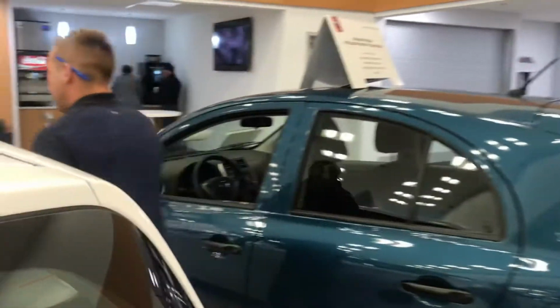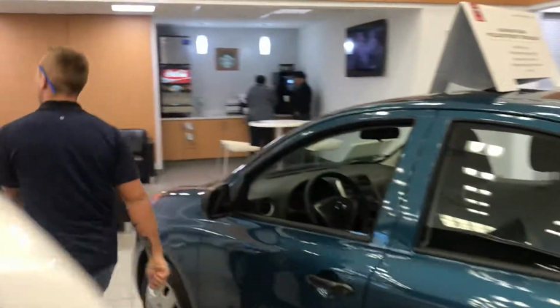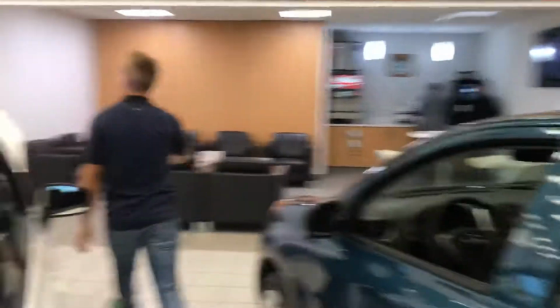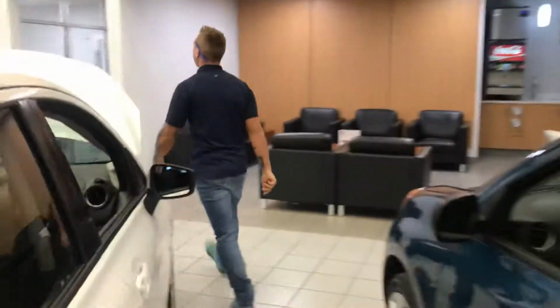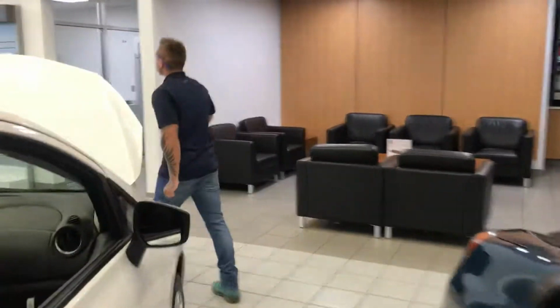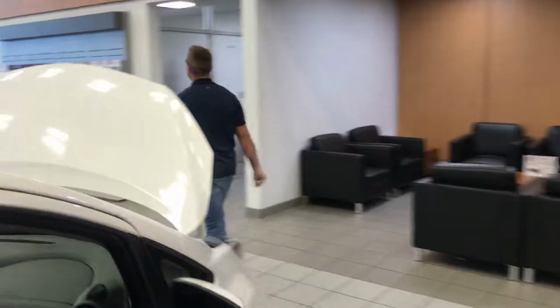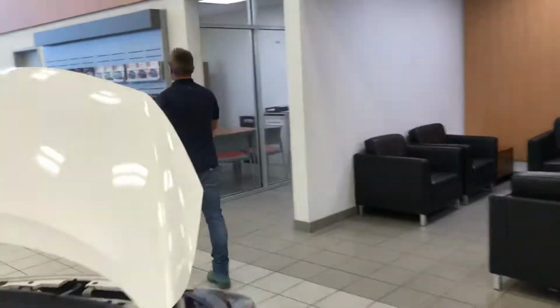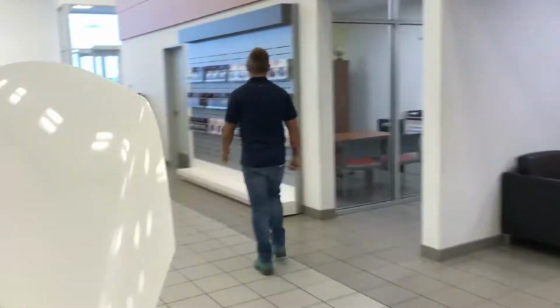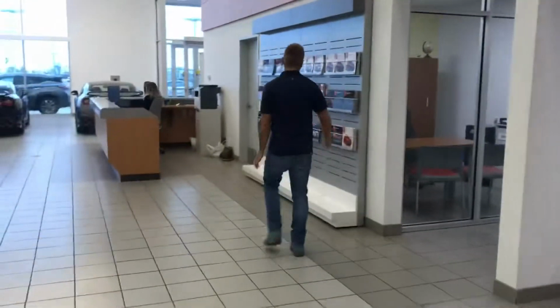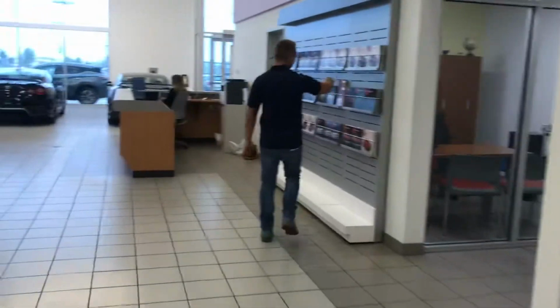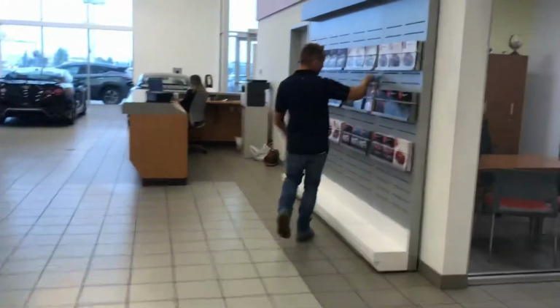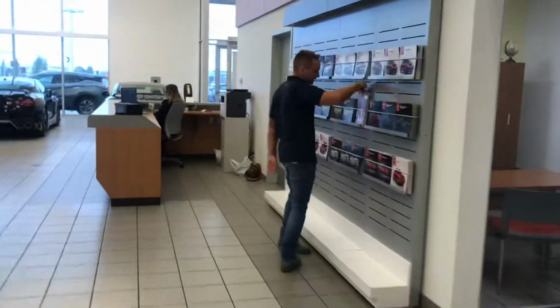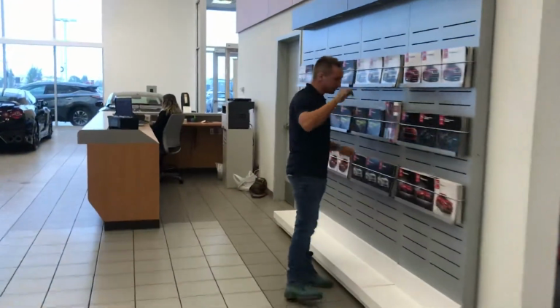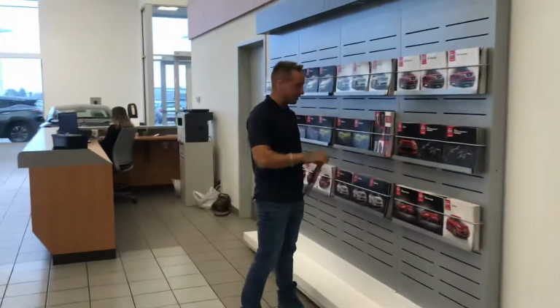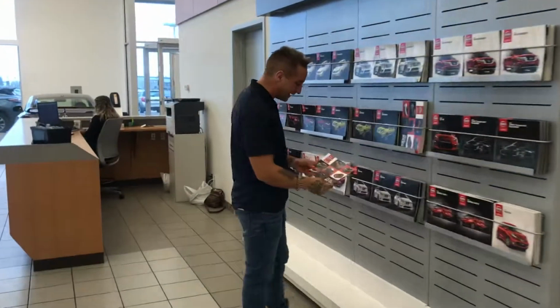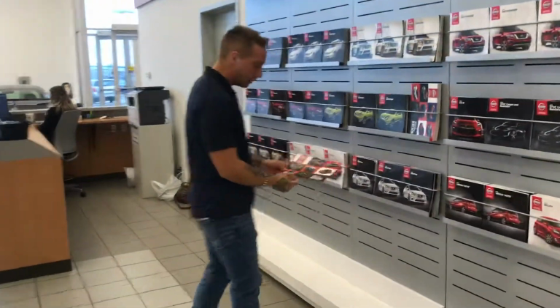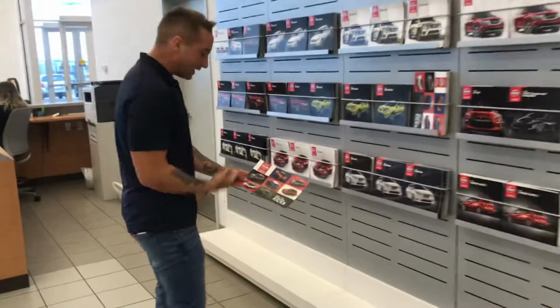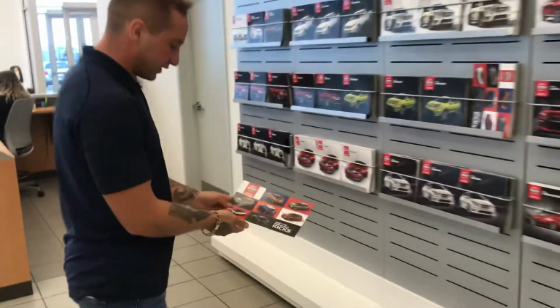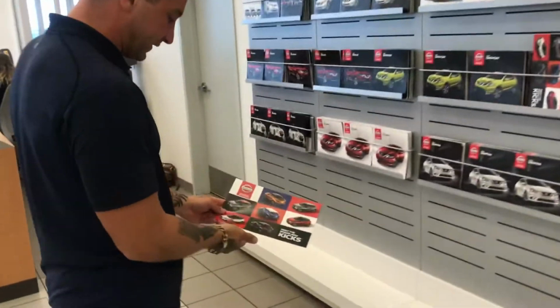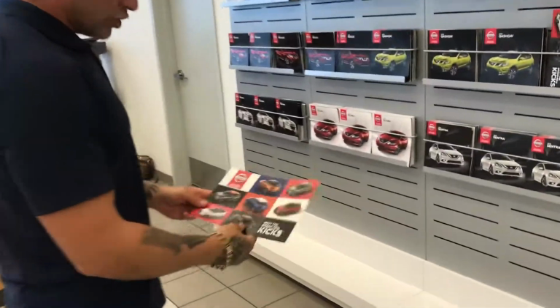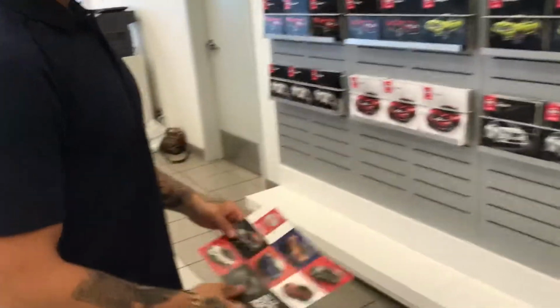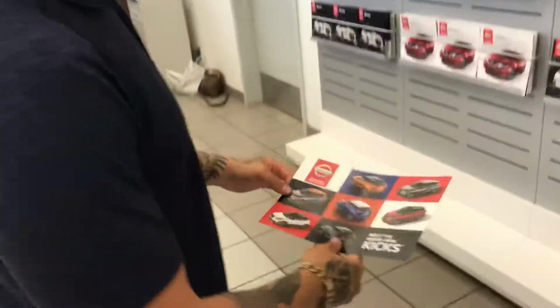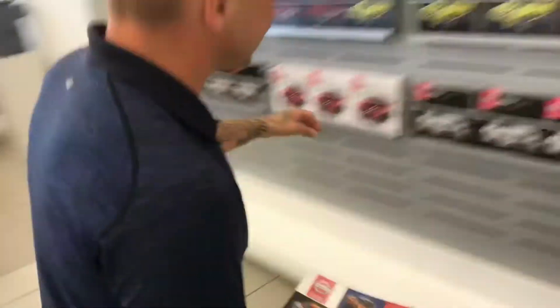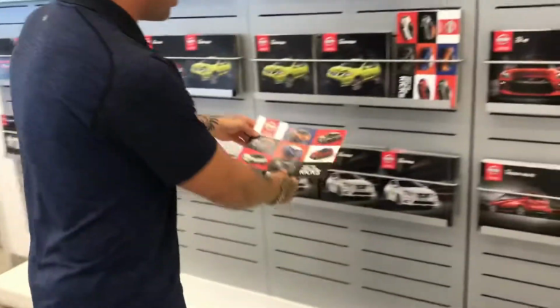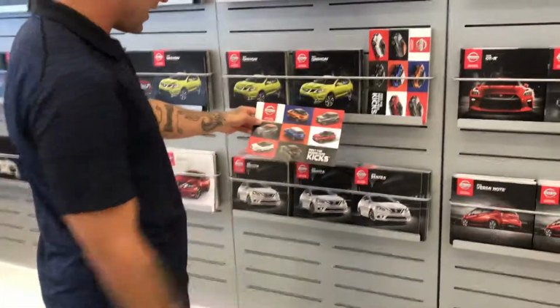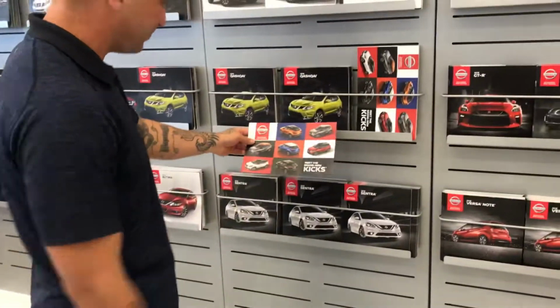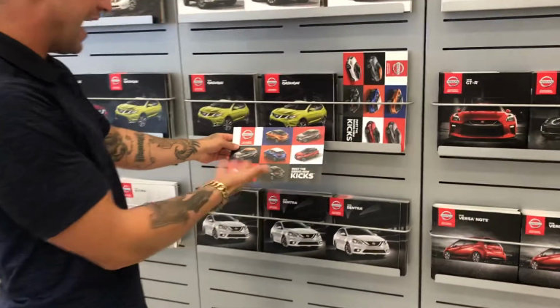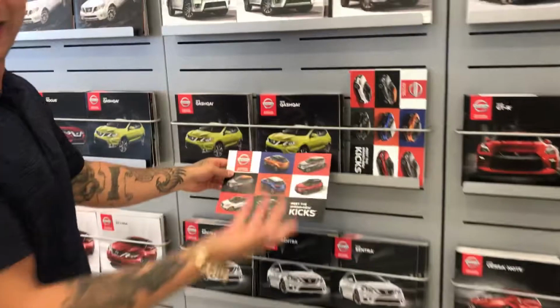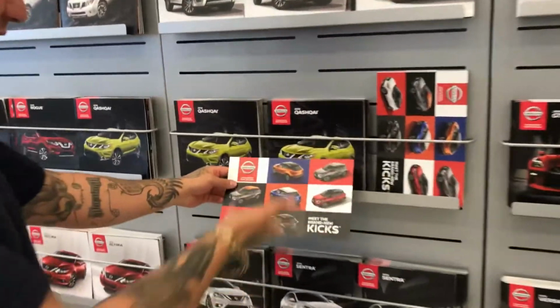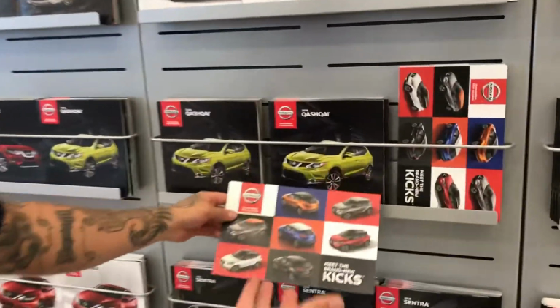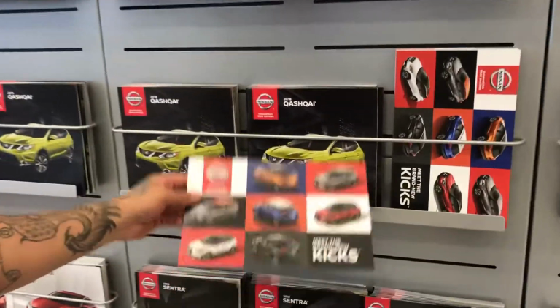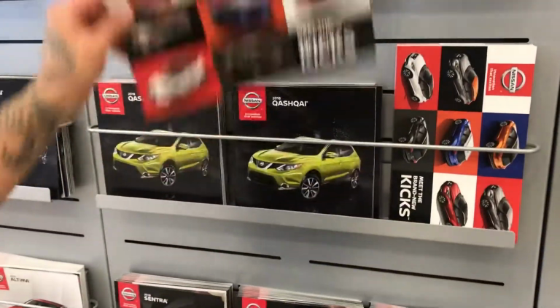I'll just follow you over here real quick and show you the vehicle that we expect to be here any day now — the Nissan Kicks. It is going to be a little bit smaller than the Cashback, but you can't really tell by just looking at the brochure.